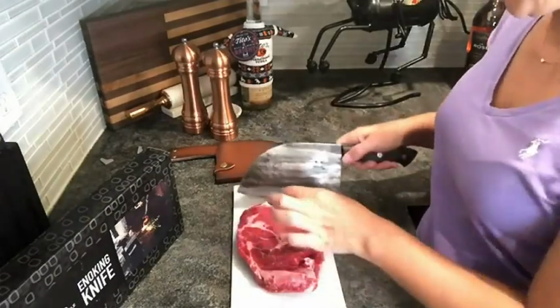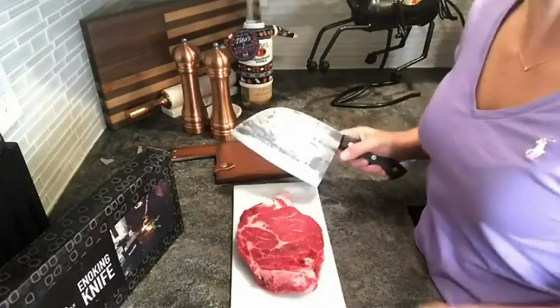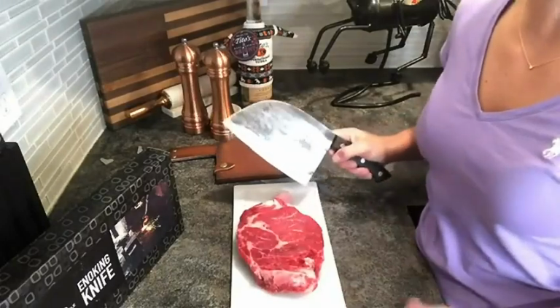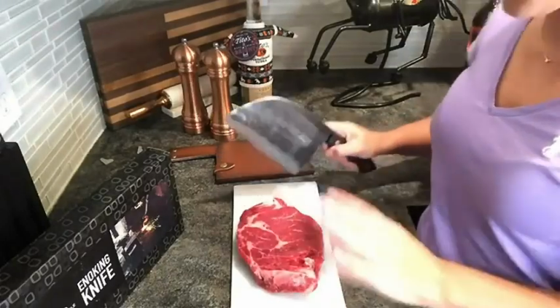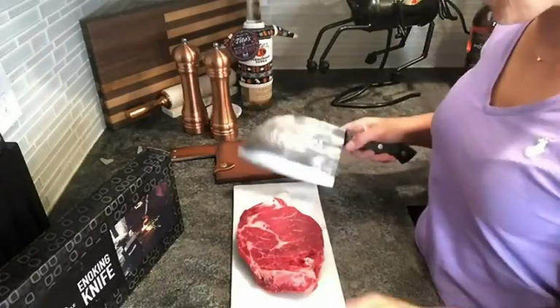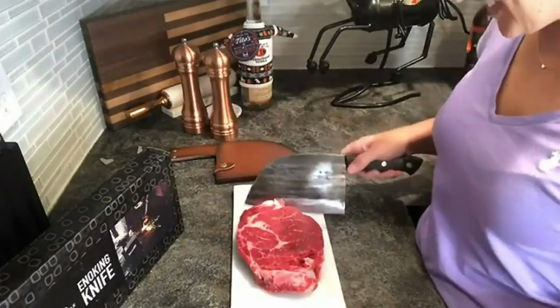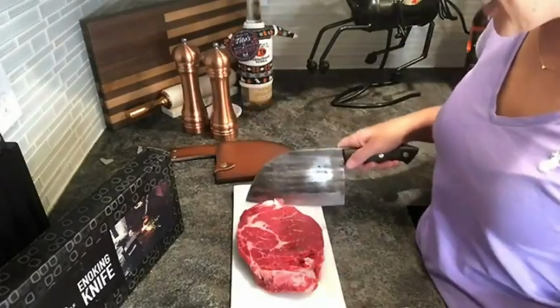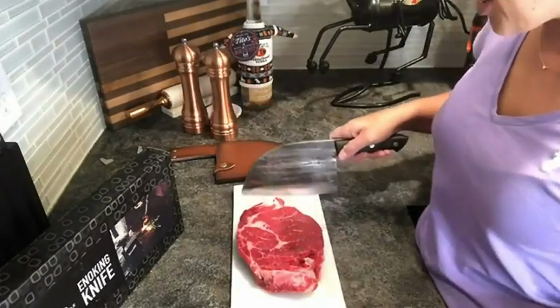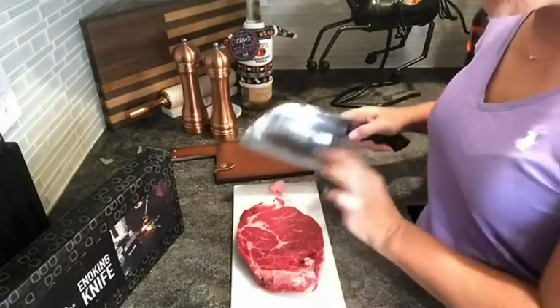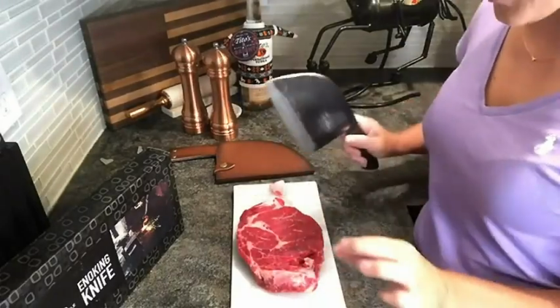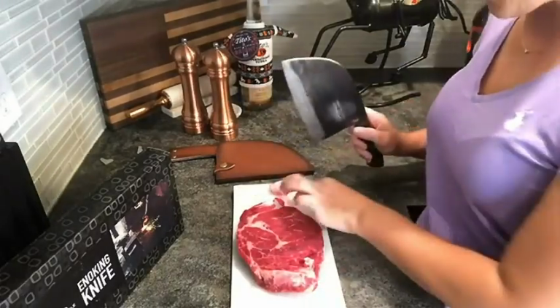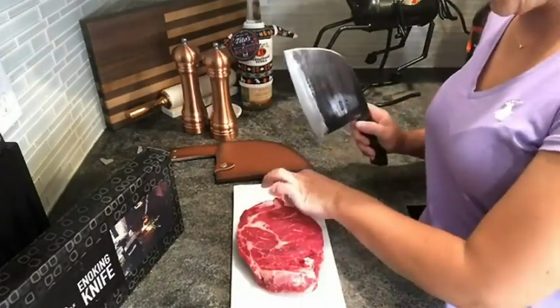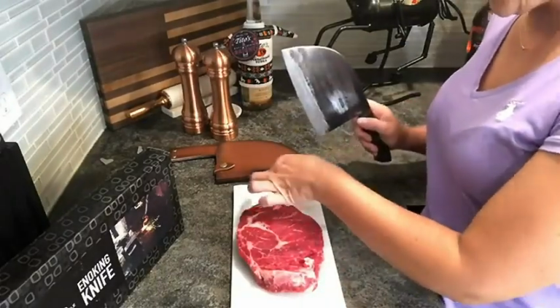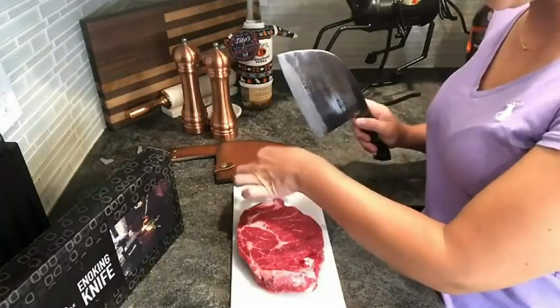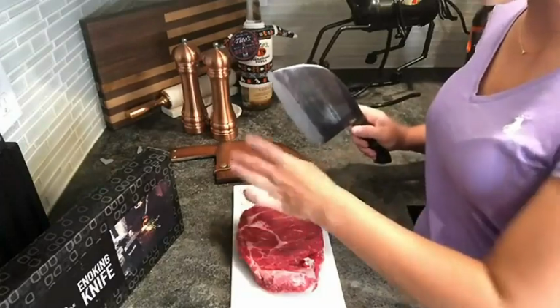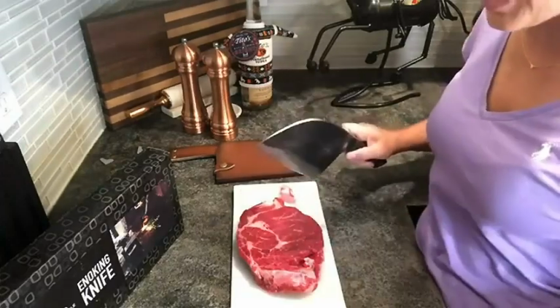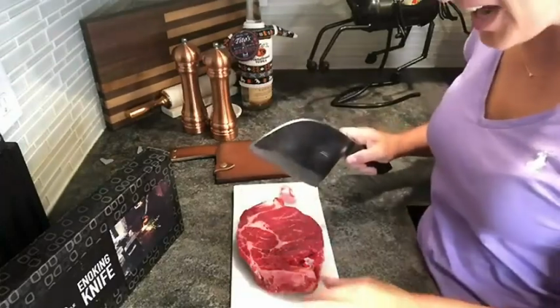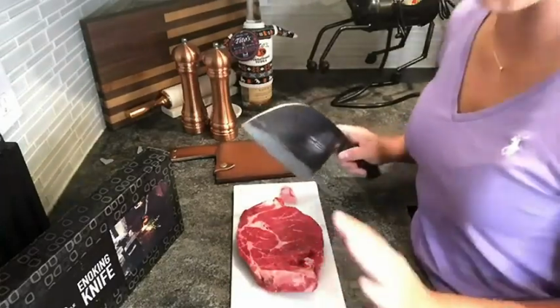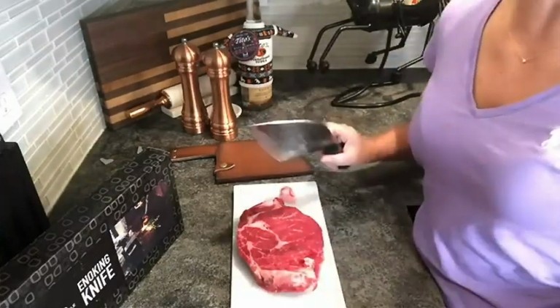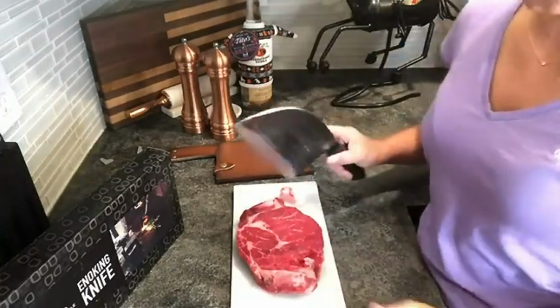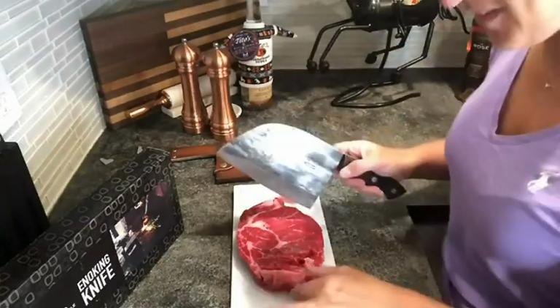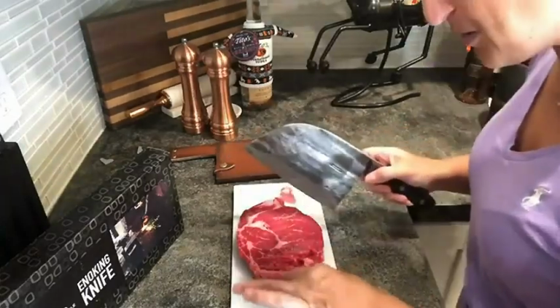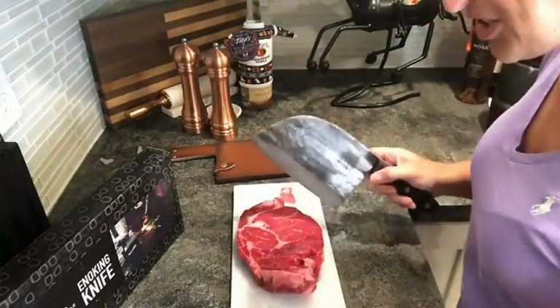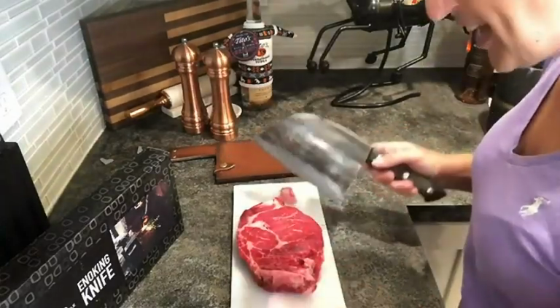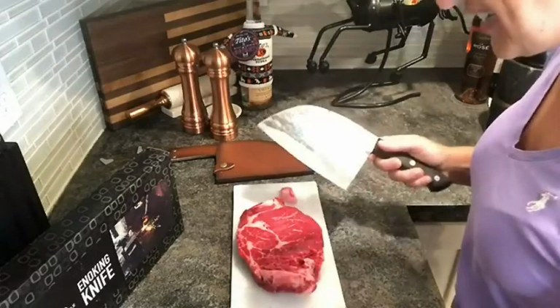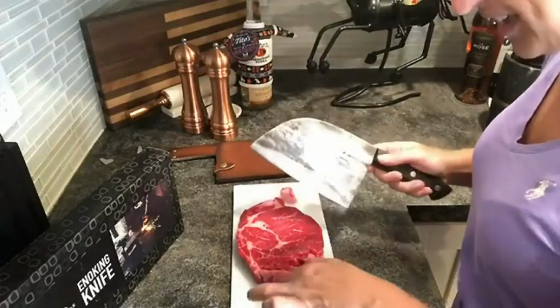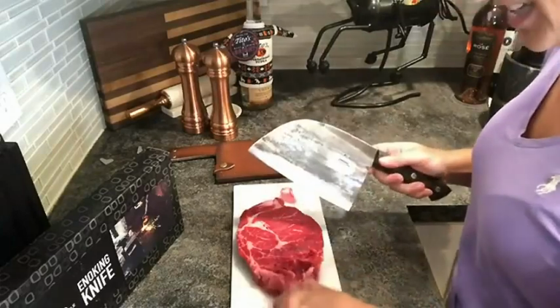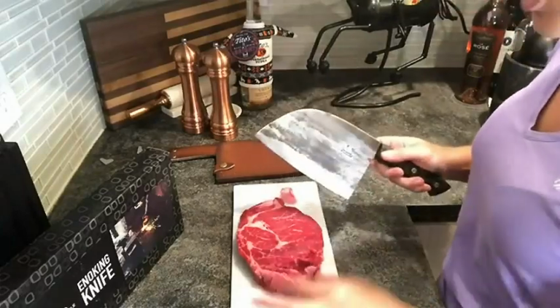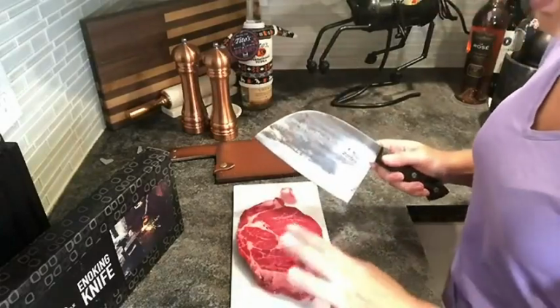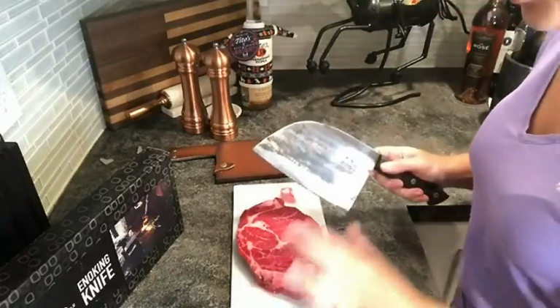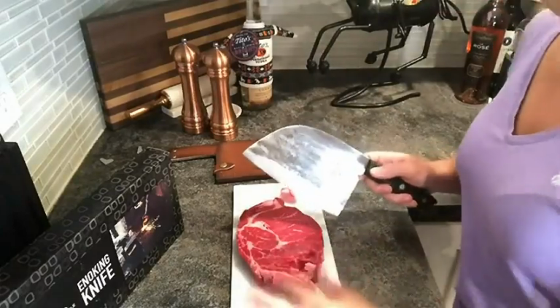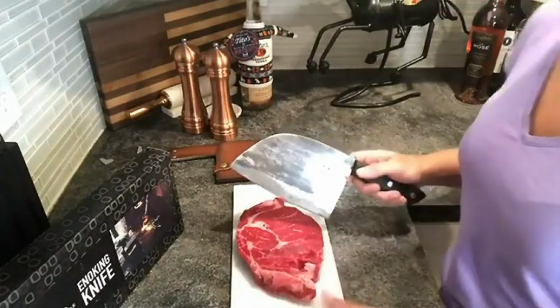This thing is sharp — oh my goodness. Okay, so we're going to need to be very careful with this. It is sharper than any knife I've ever used and definitely the sharpest knife I own, which is great.